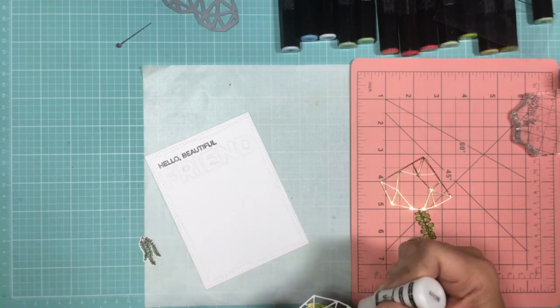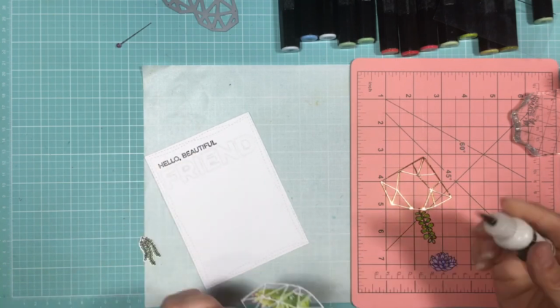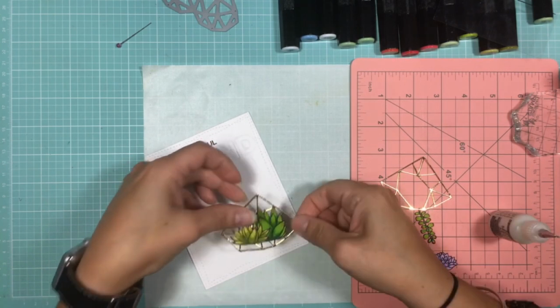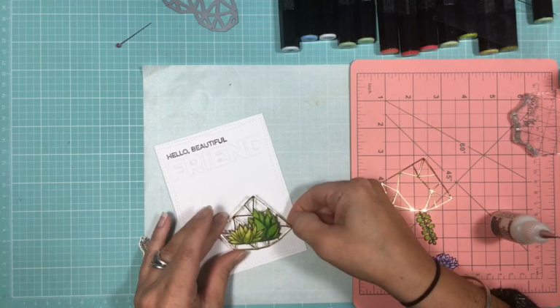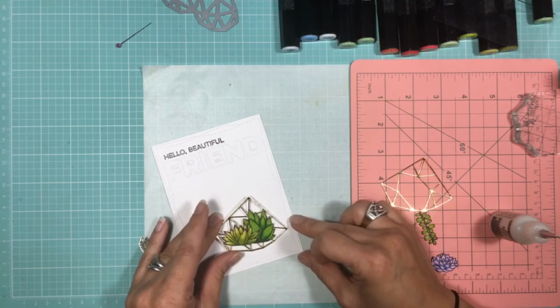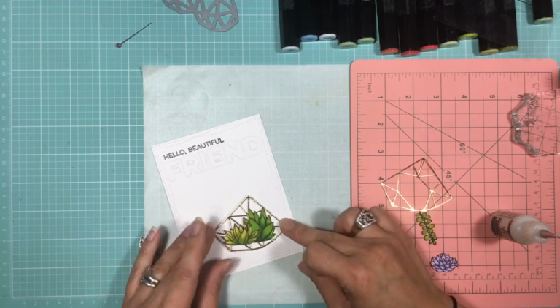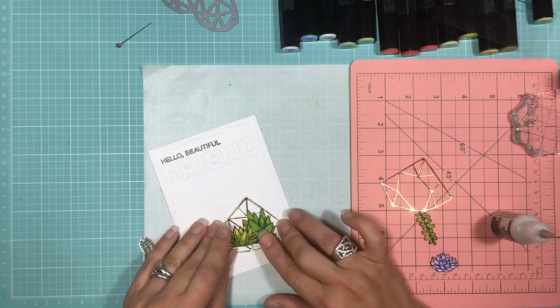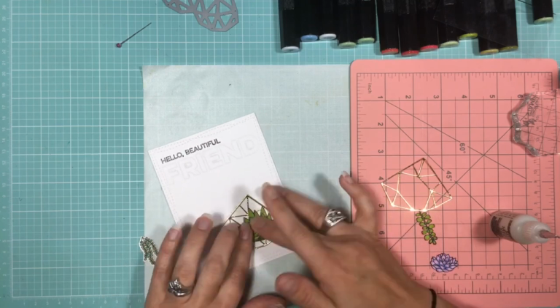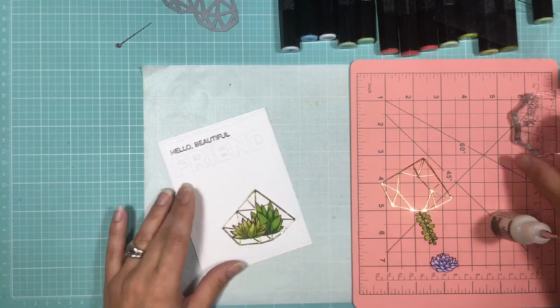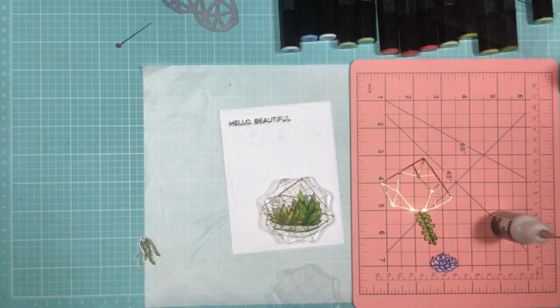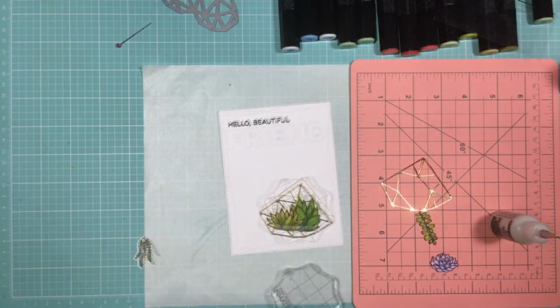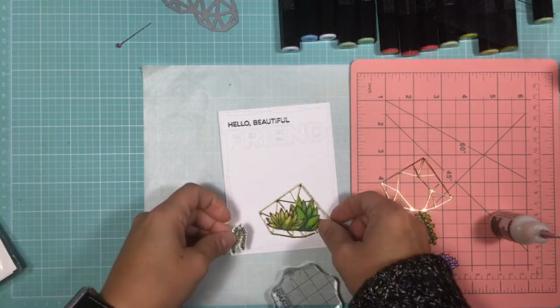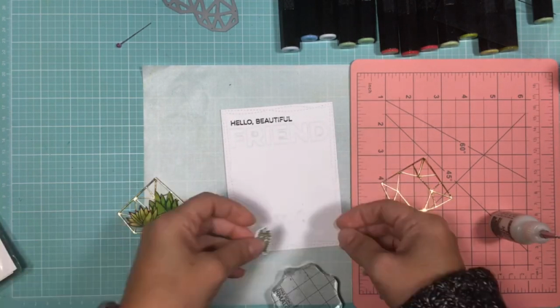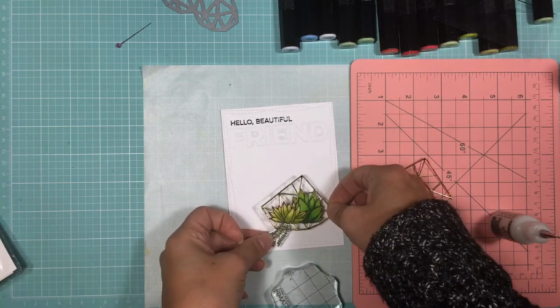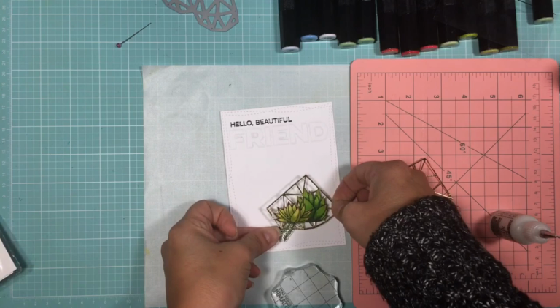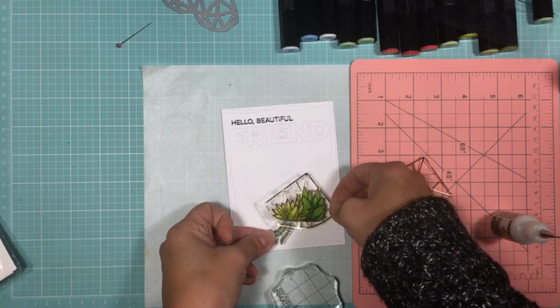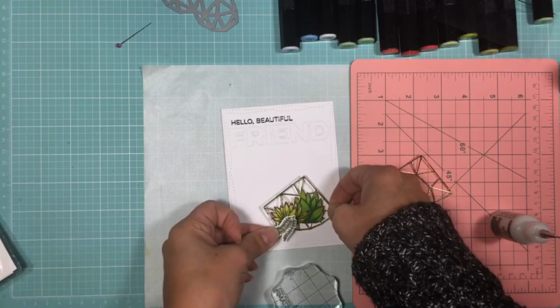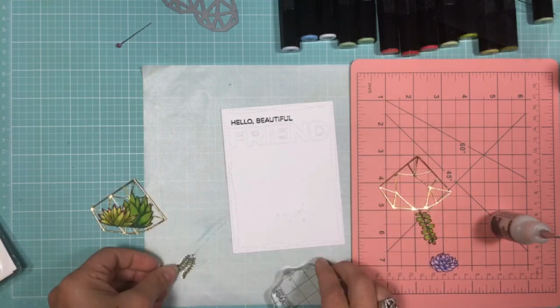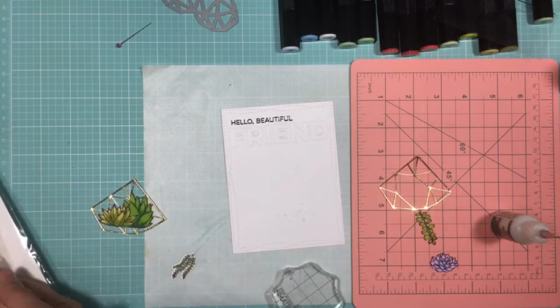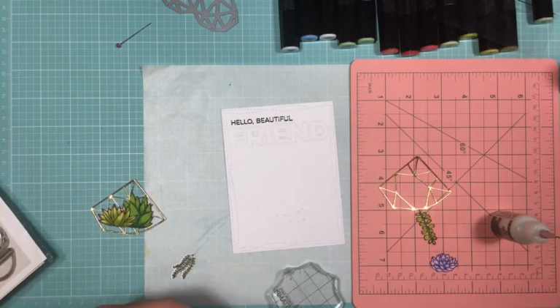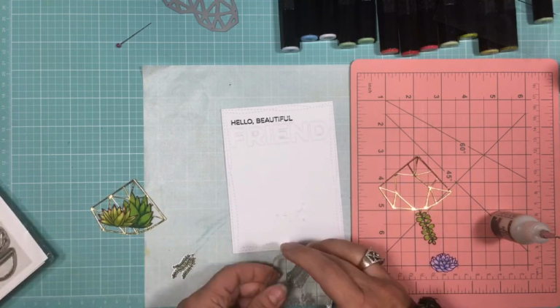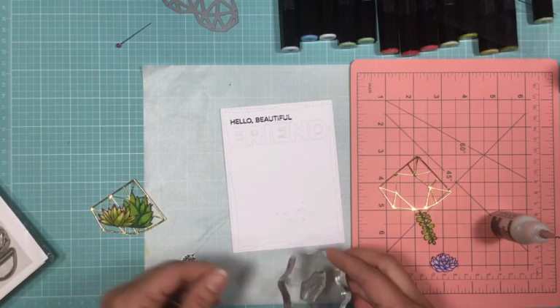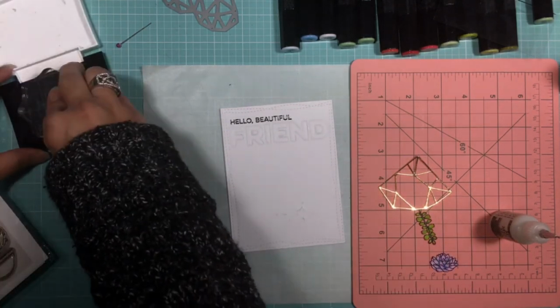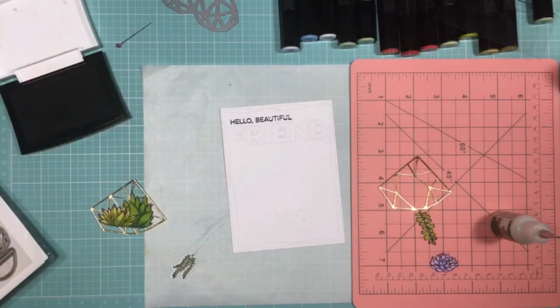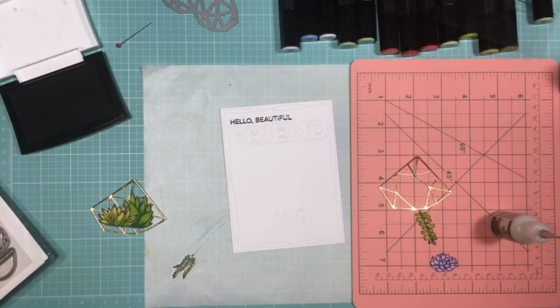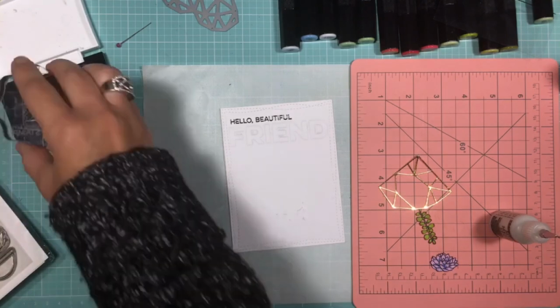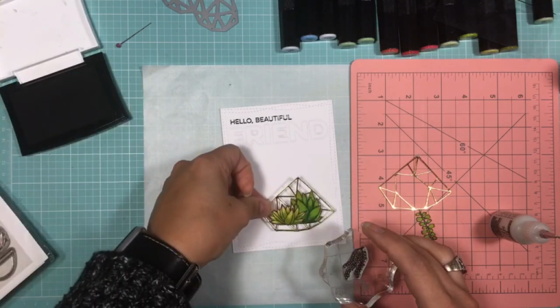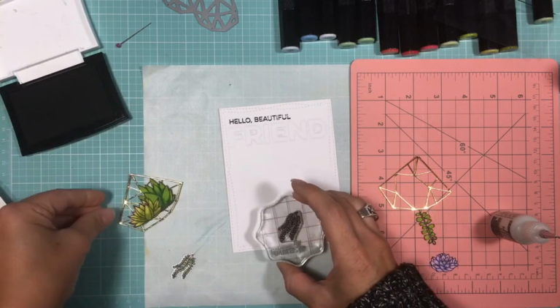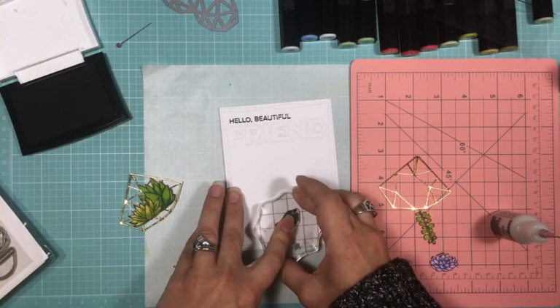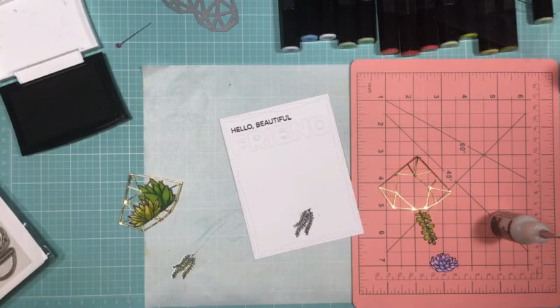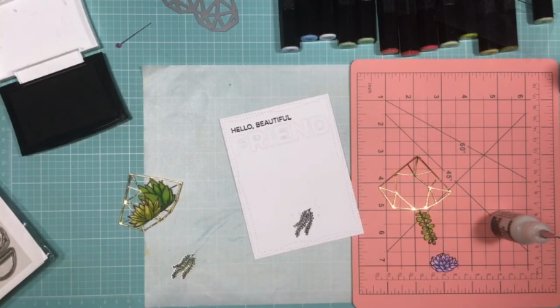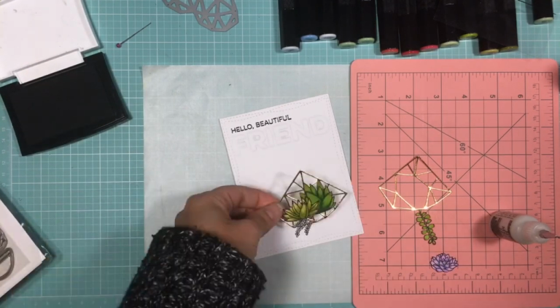I actually meant to stamp those little leaves that you see to the side first before I adhered that, so I had to remove it and then go back and stamp my images on the panel, which was what I had originally planned but forgot to do.